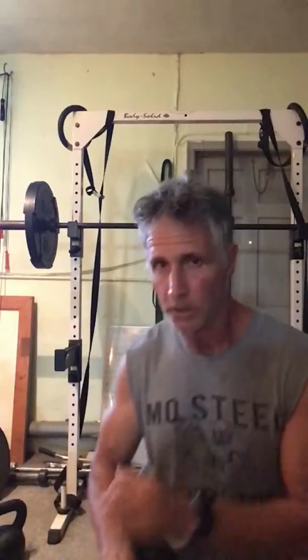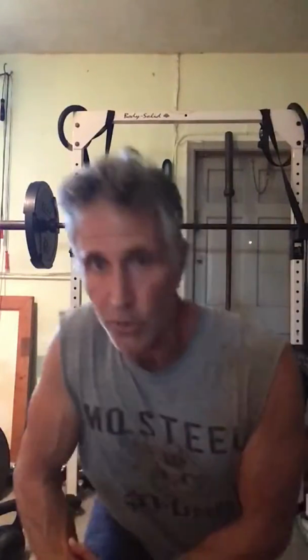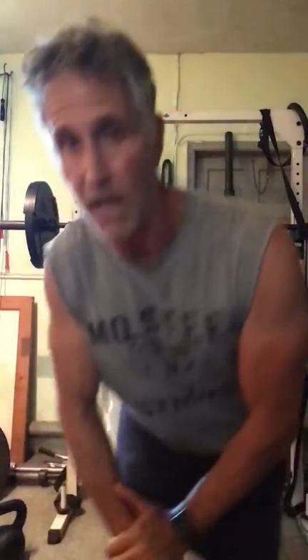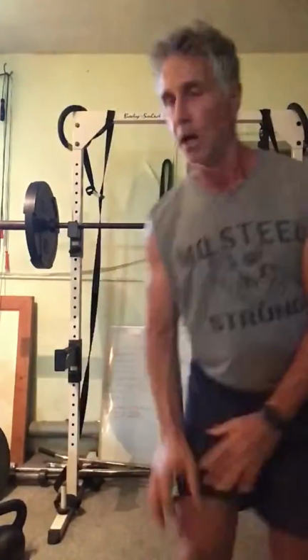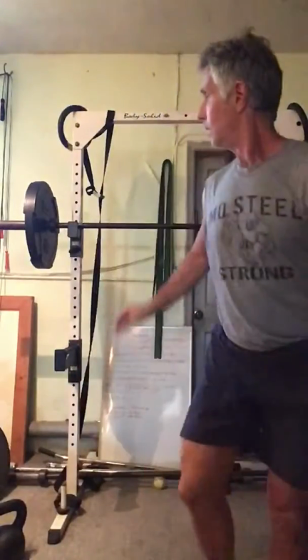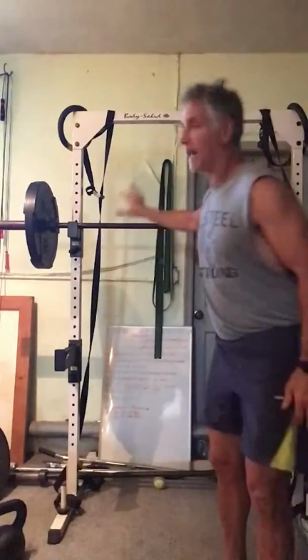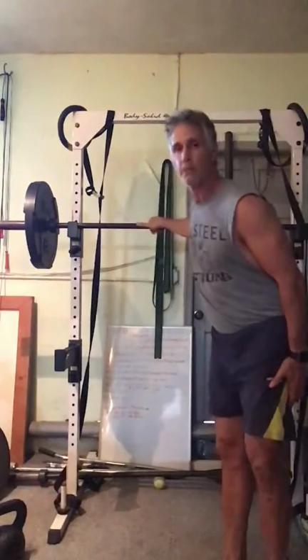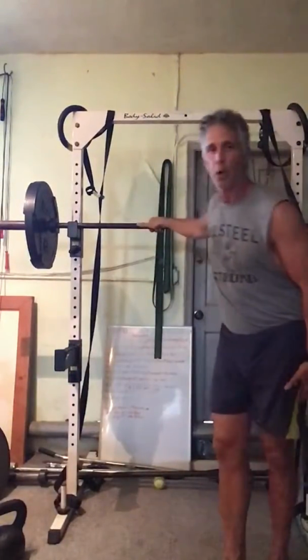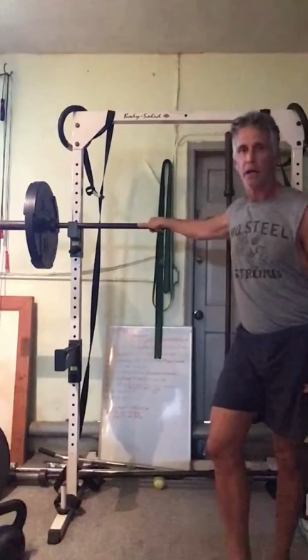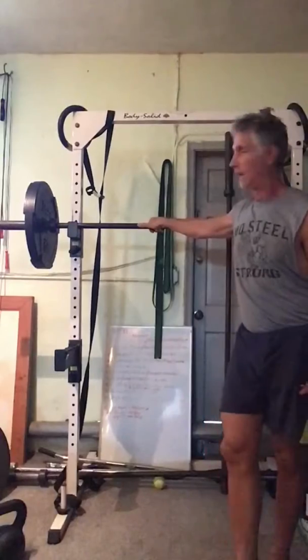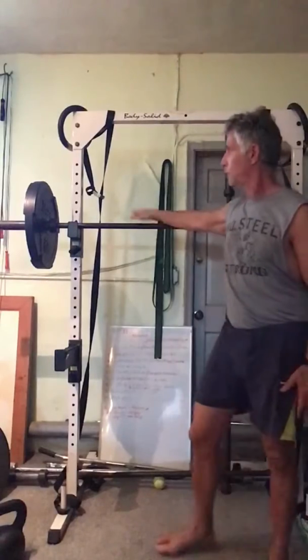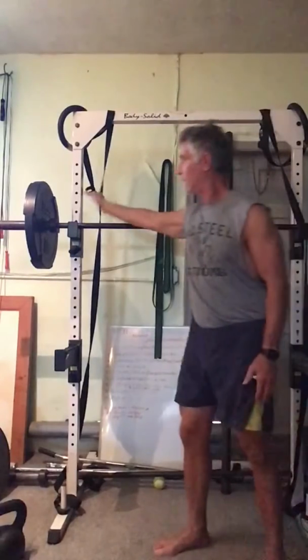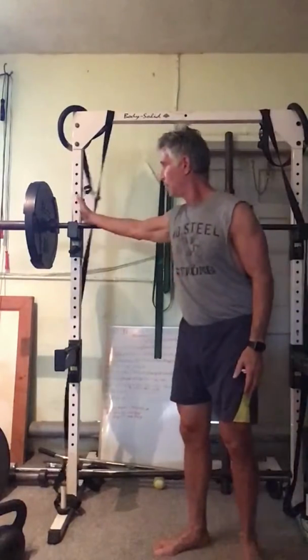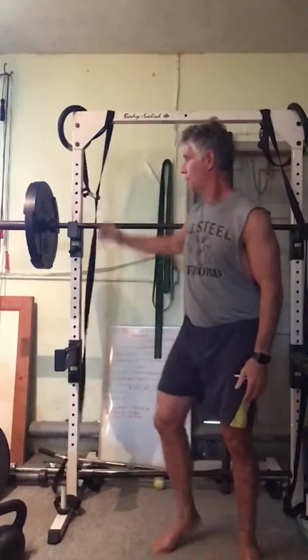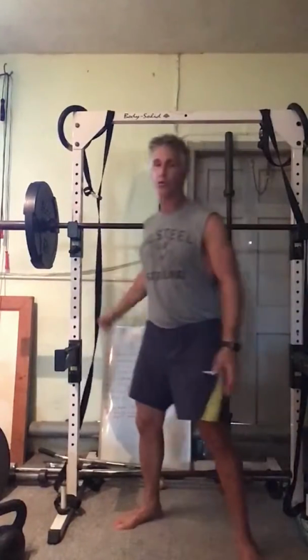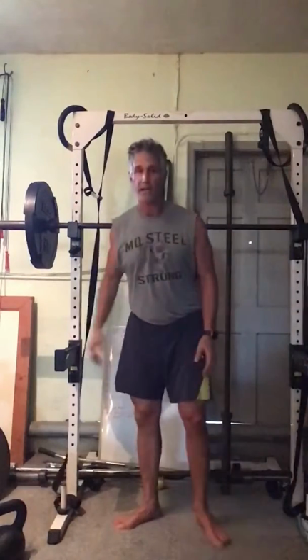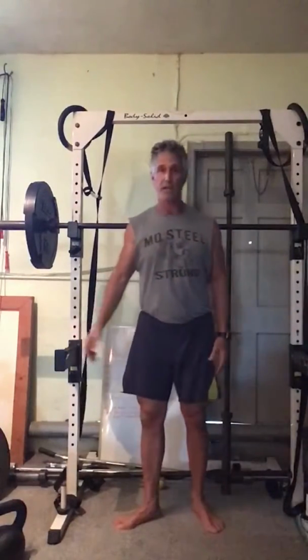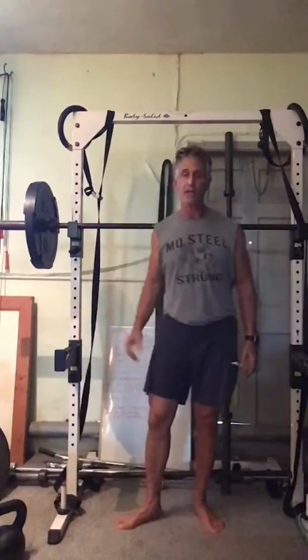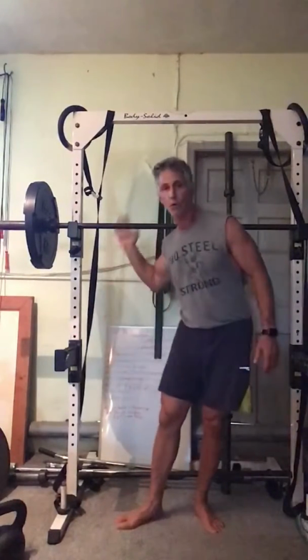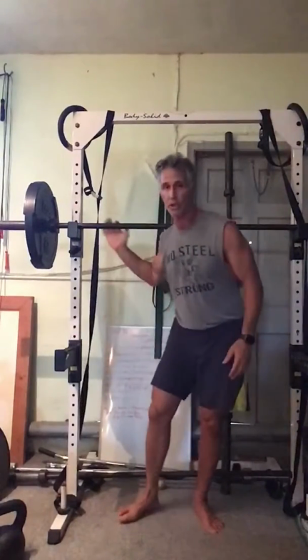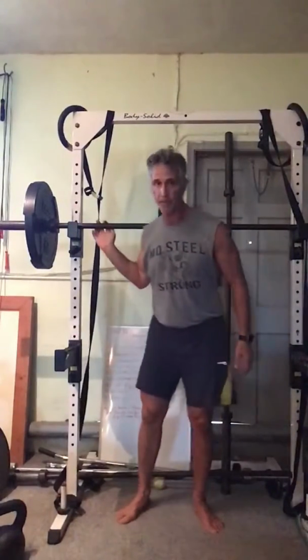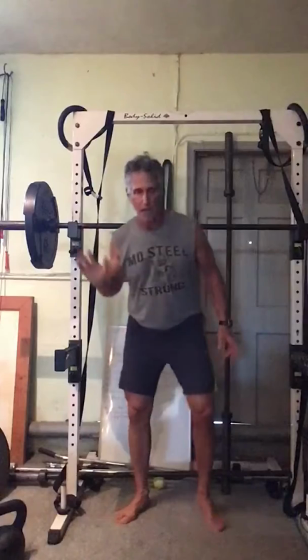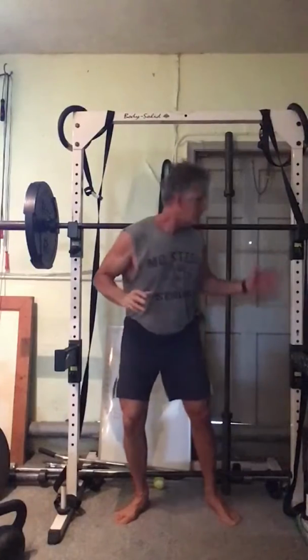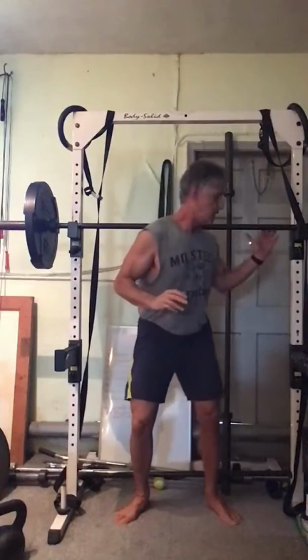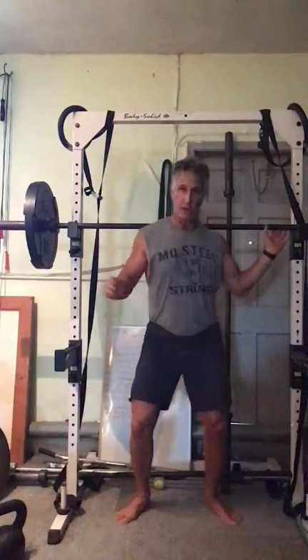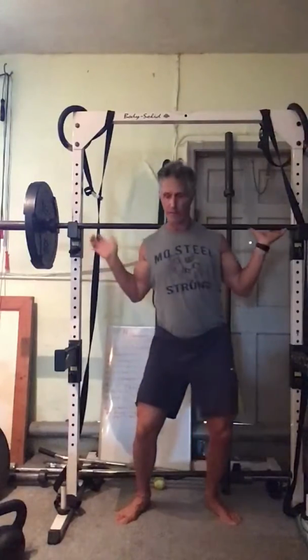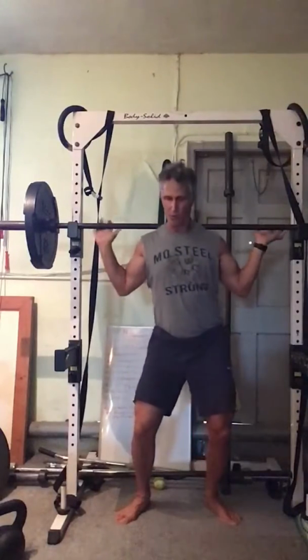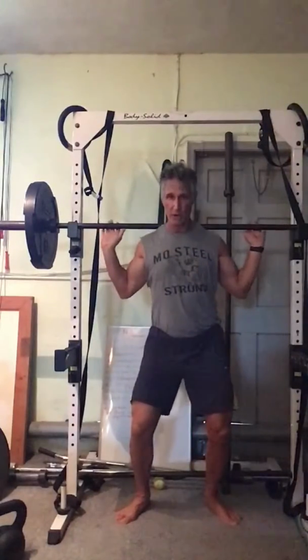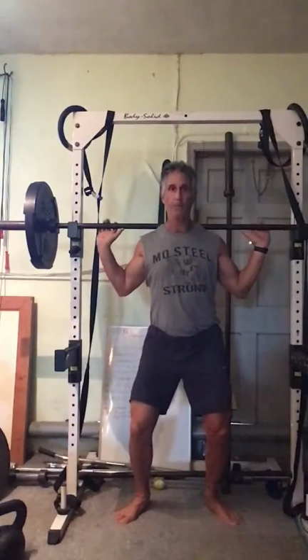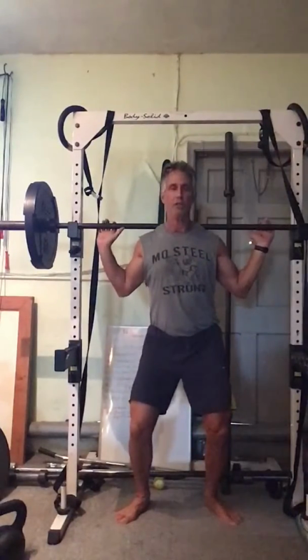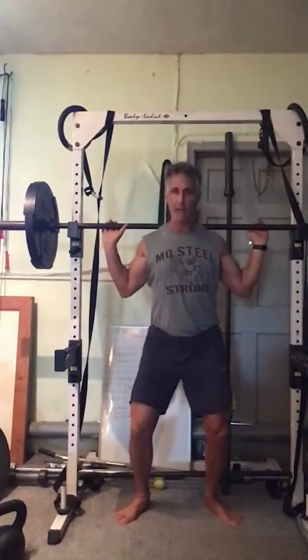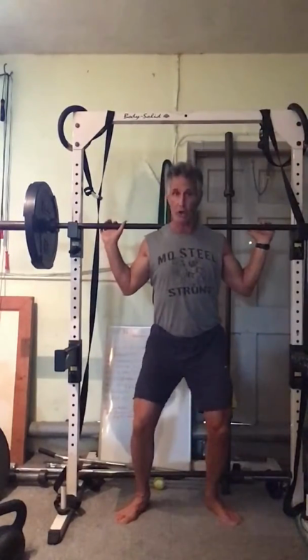Let's do this together. Today I'm using my barbell and my squat rack. For you strength athletes that have this at home or at the gym, please pay attention. It's a great exercise but you need to pay caution.